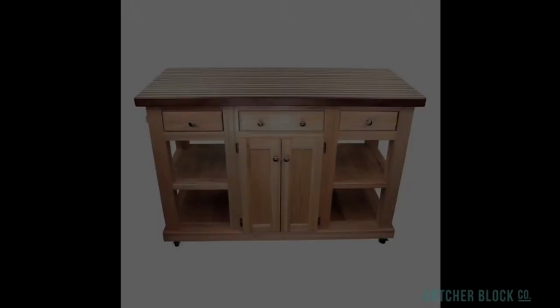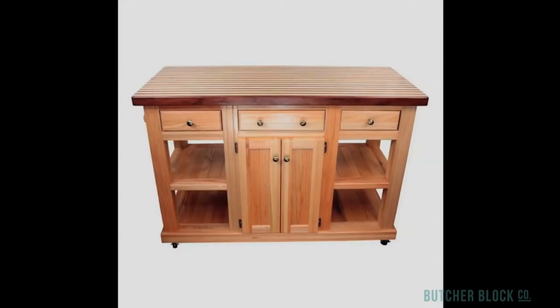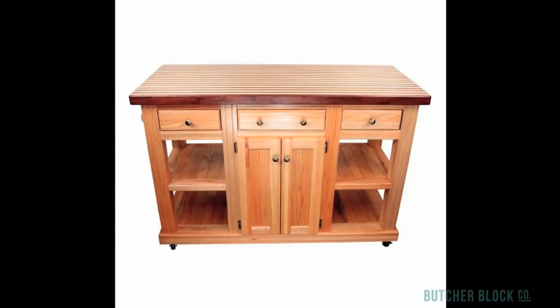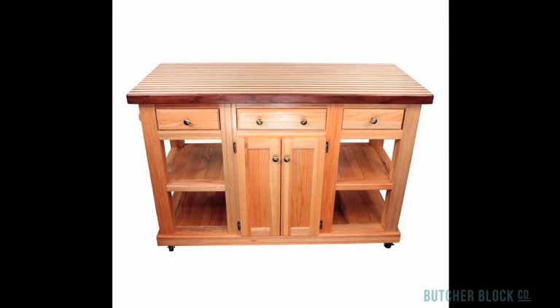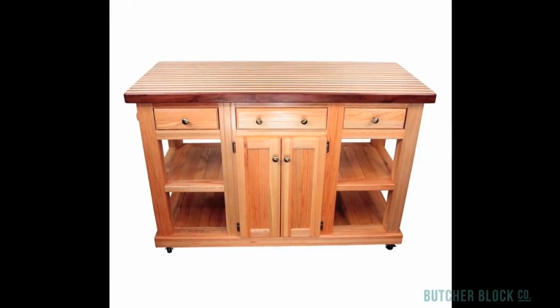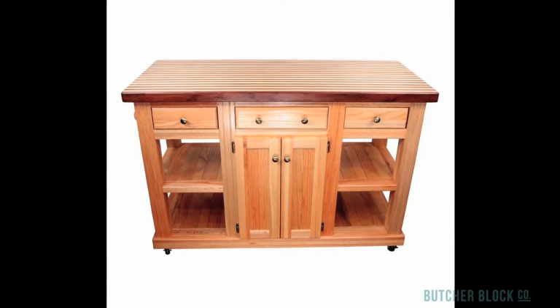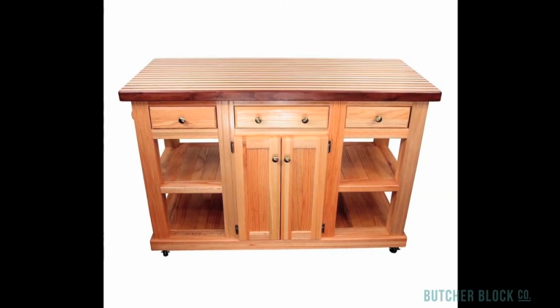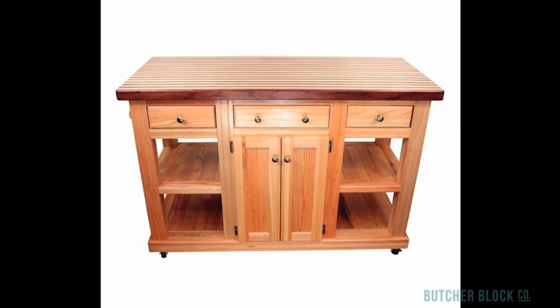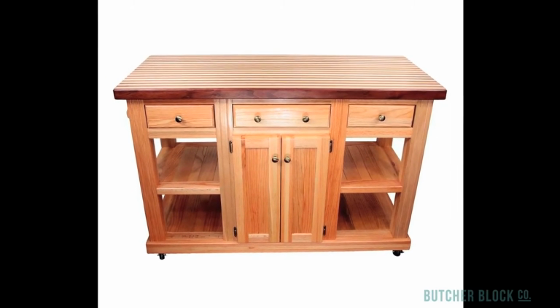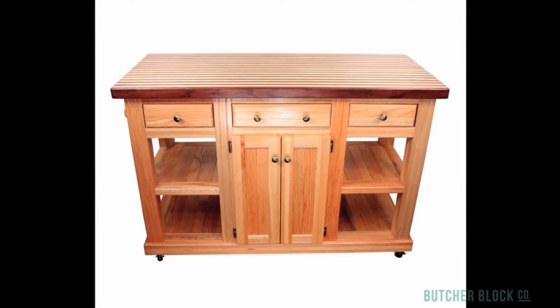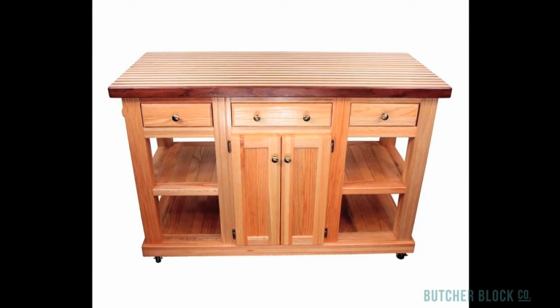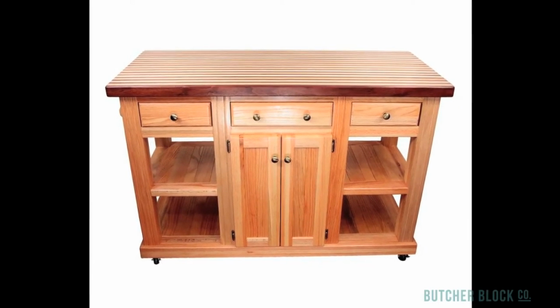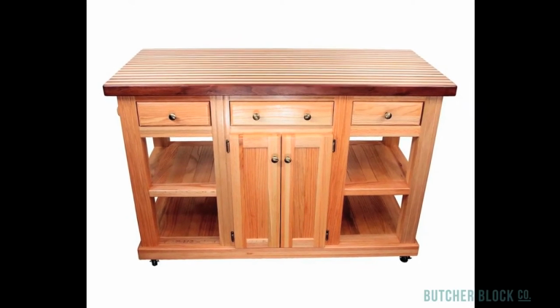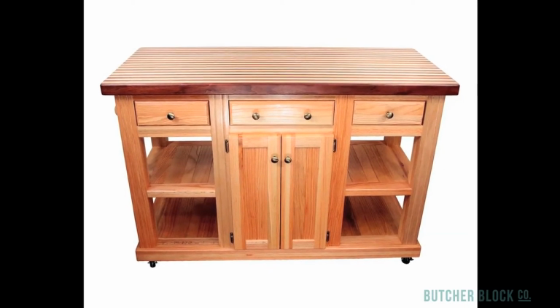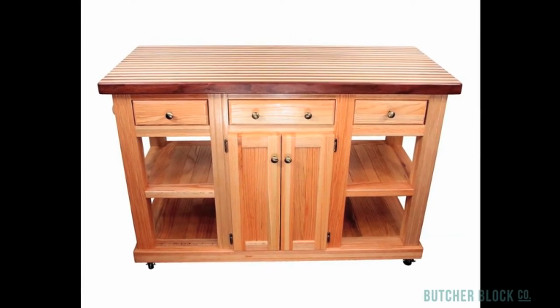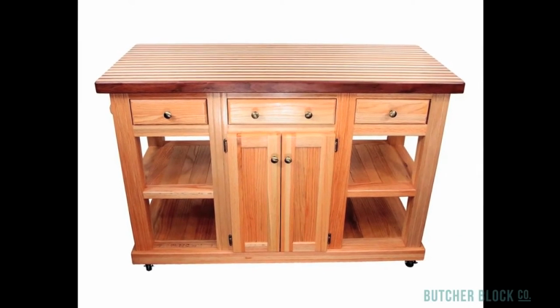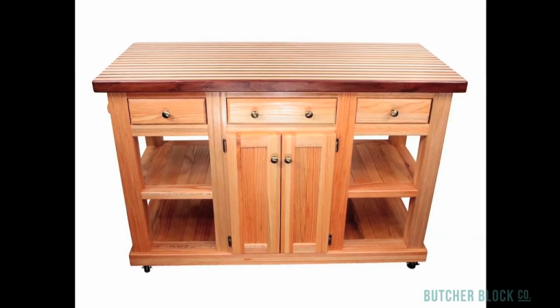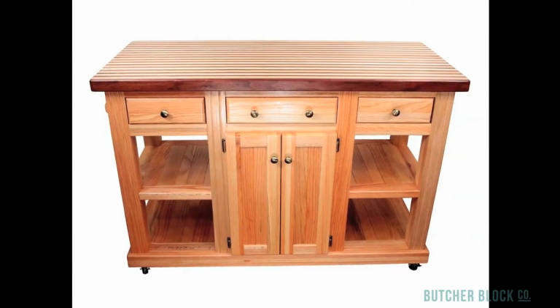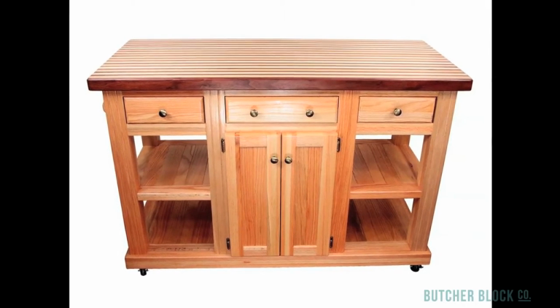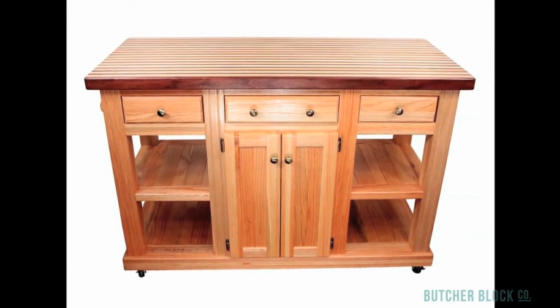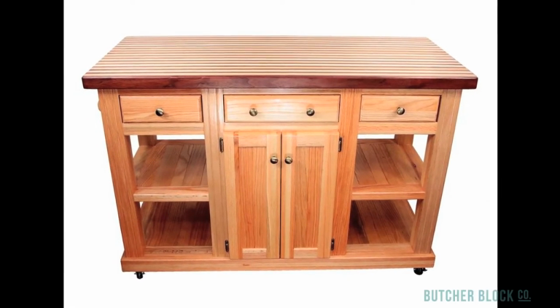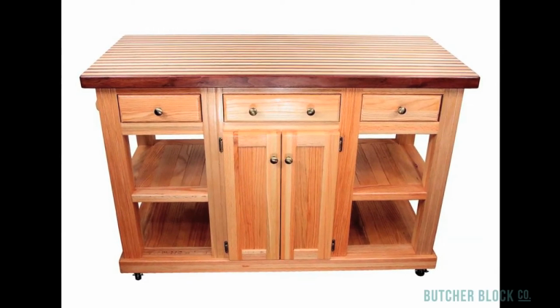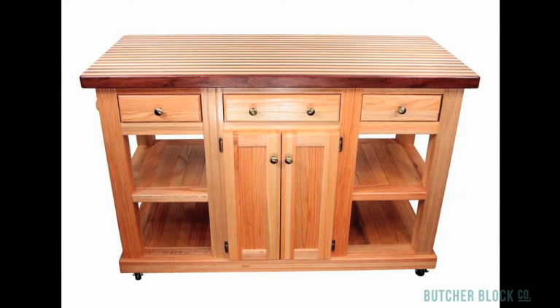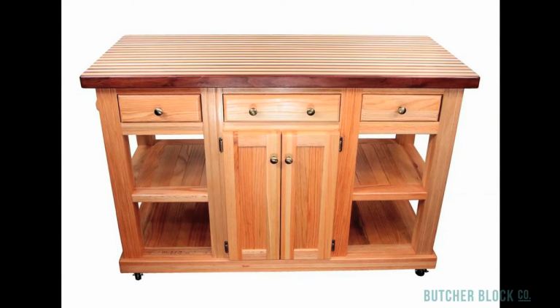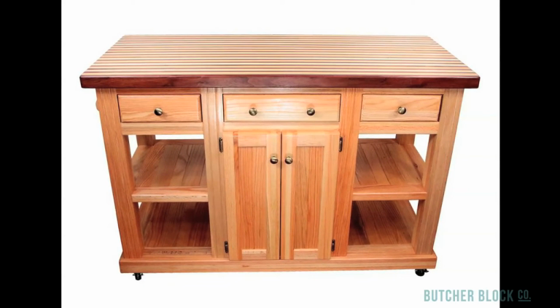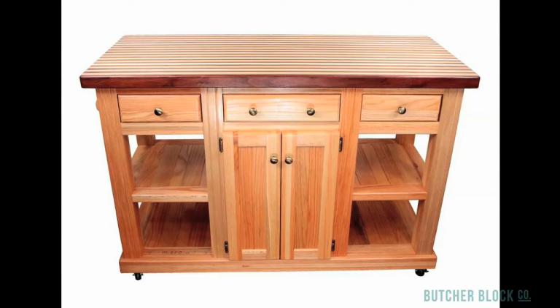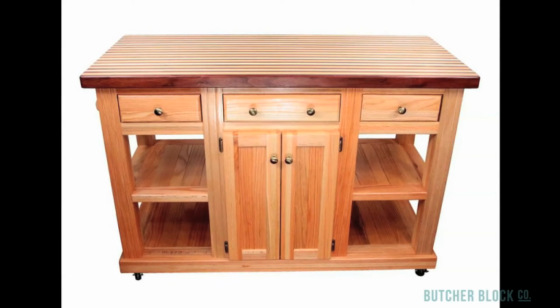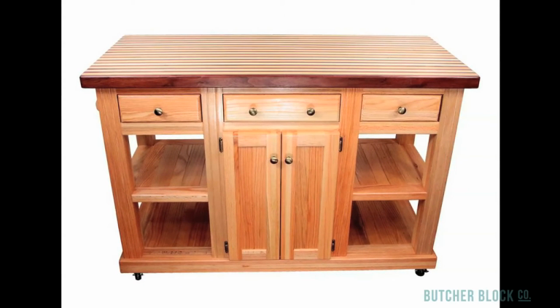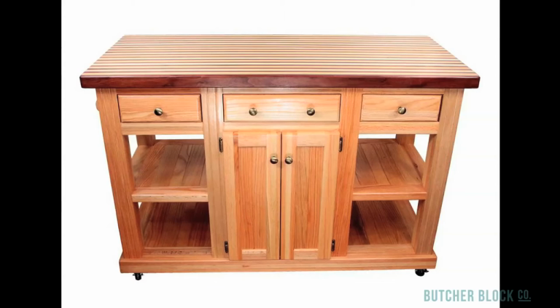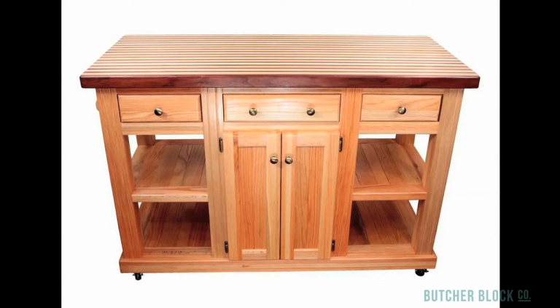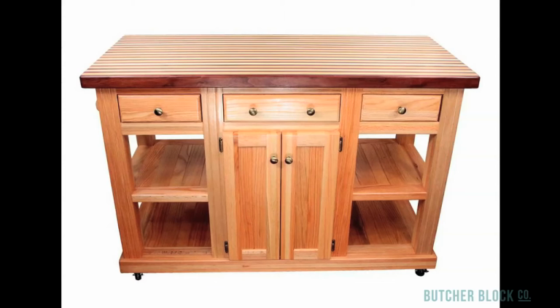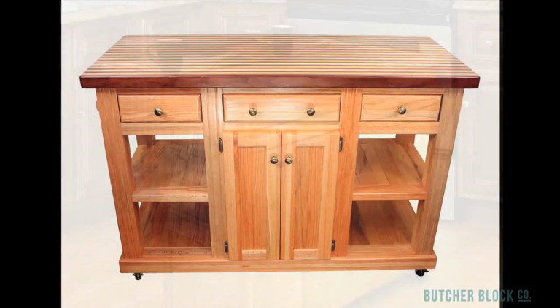Kitchen islands with ButcherBlock wood tops are among our best sellers. They're handsome and at the same time practical. They provide a strong, smooth work surface for baking or meal preparation, or for serving up appetizers or desserts, or full buffet-style meals.